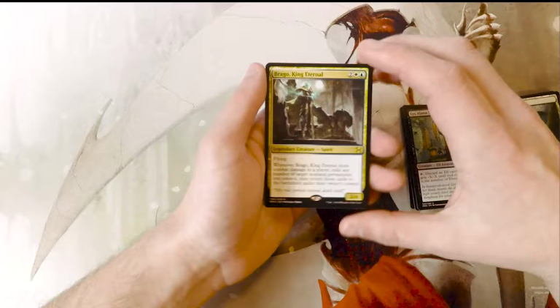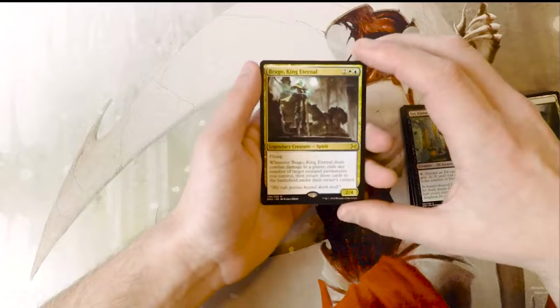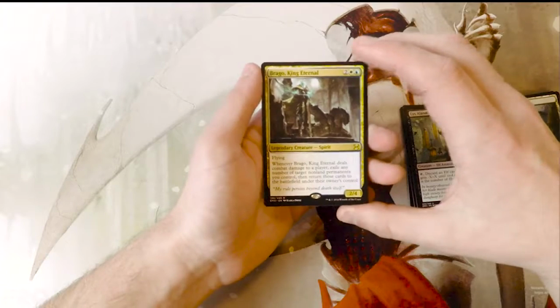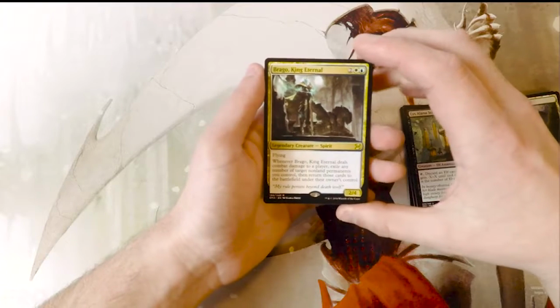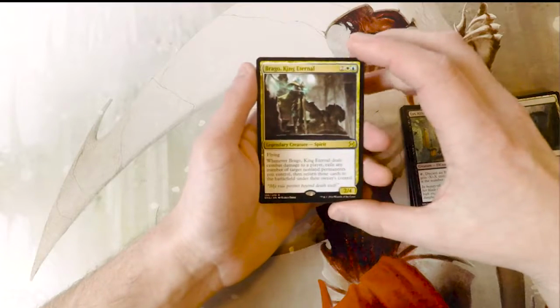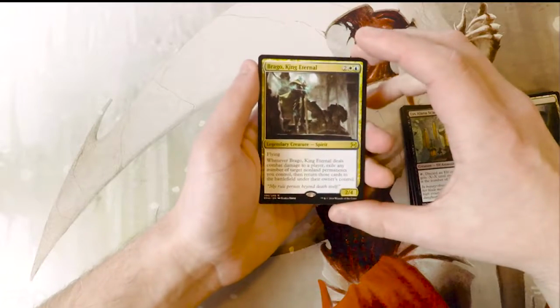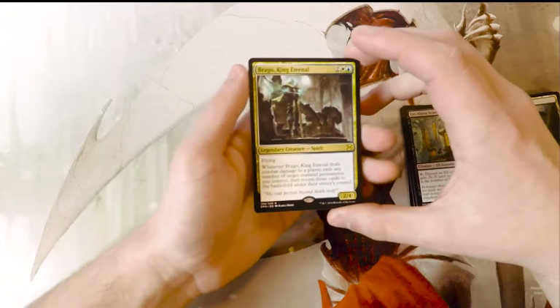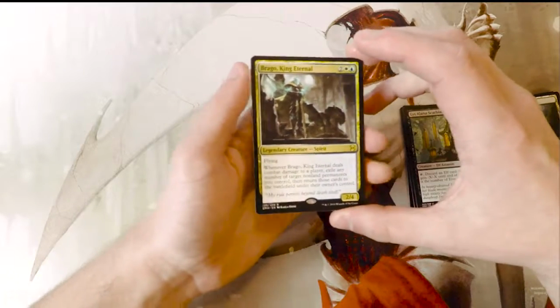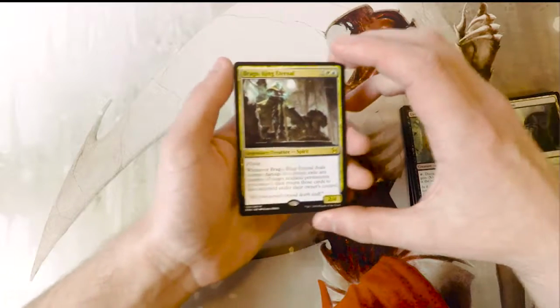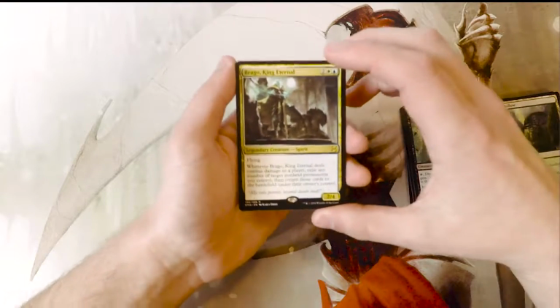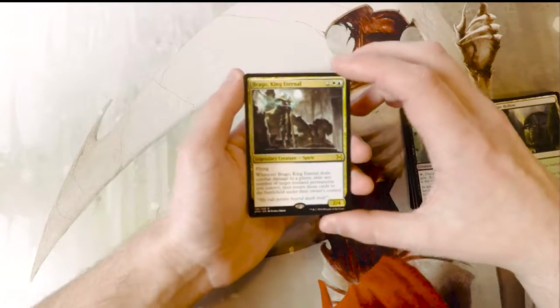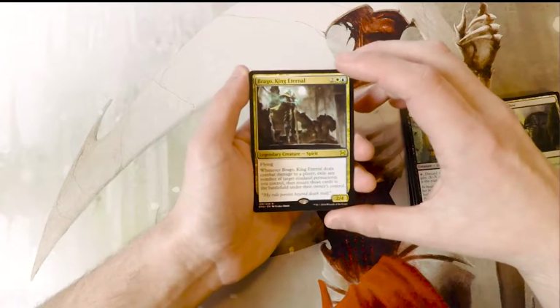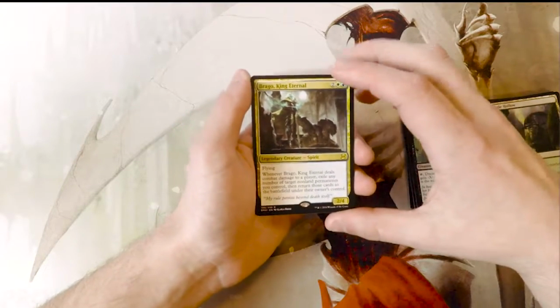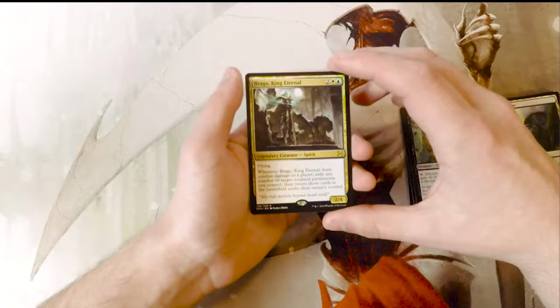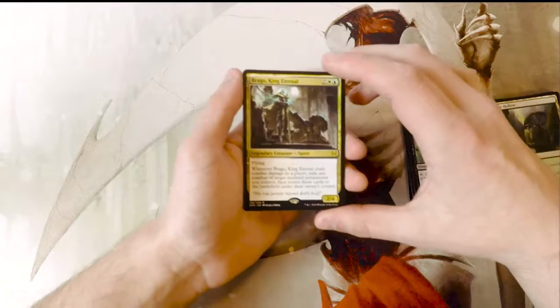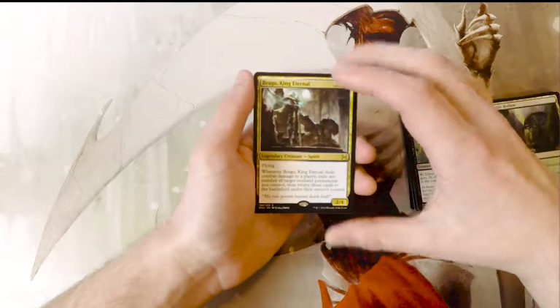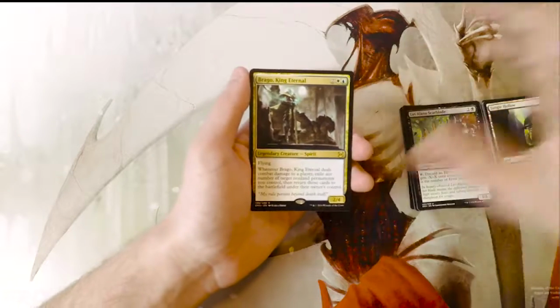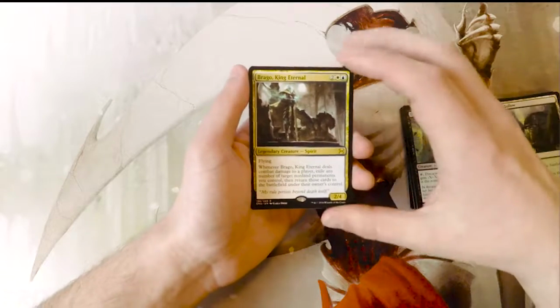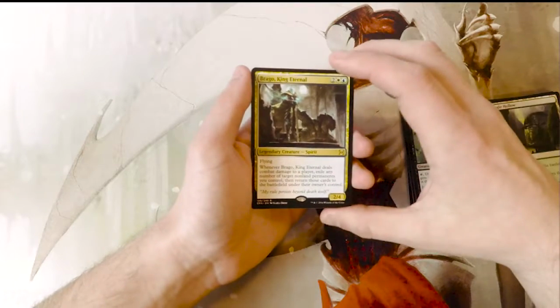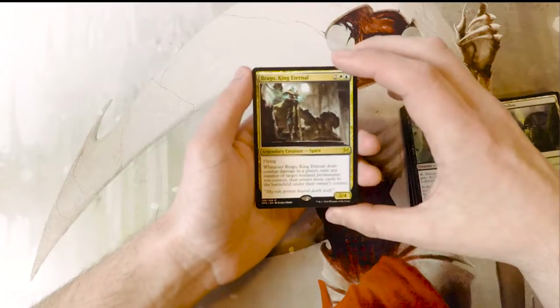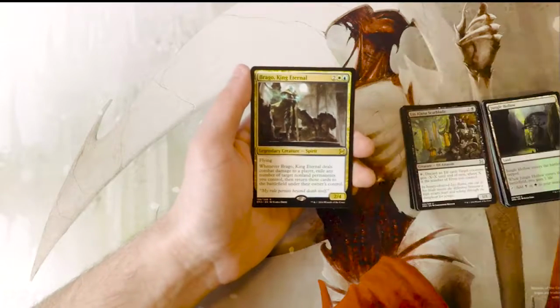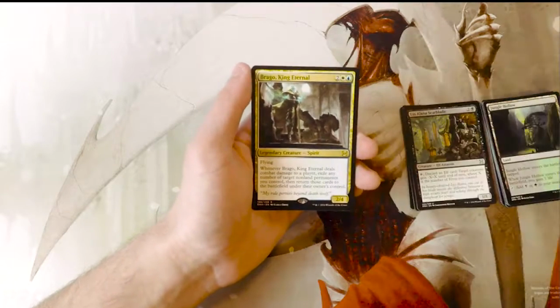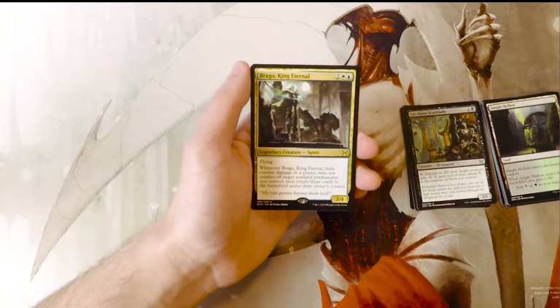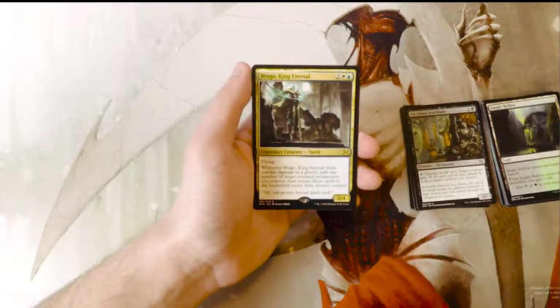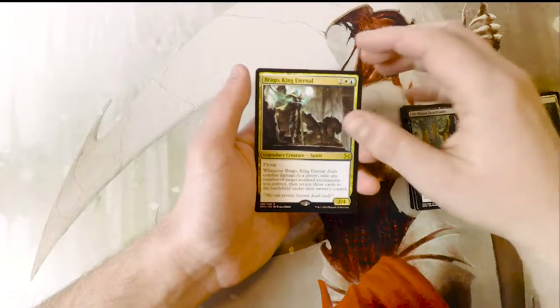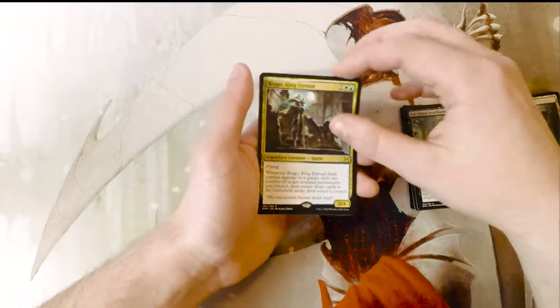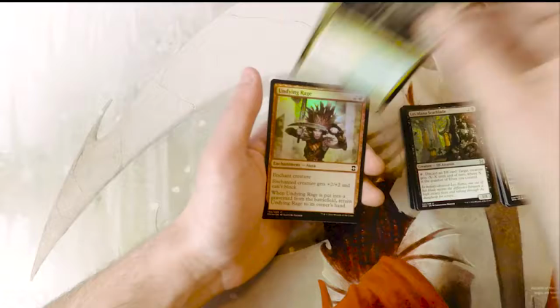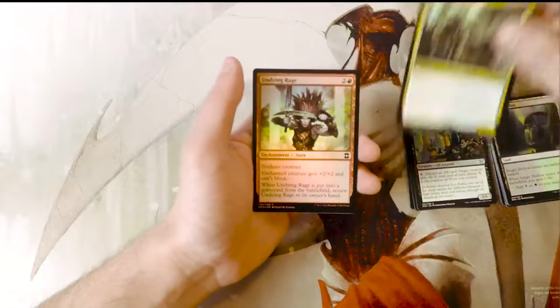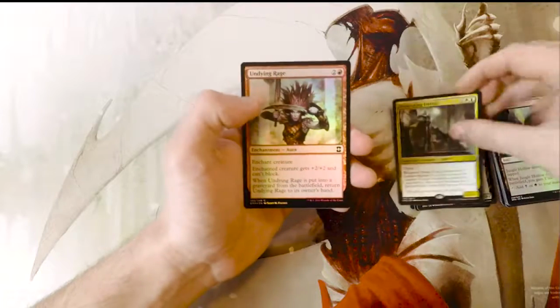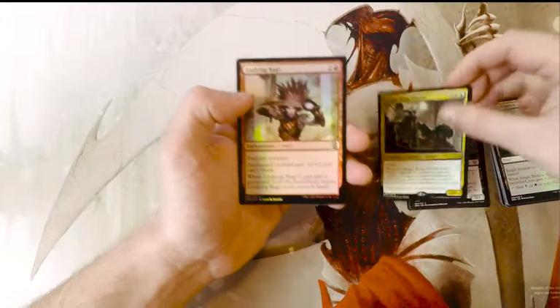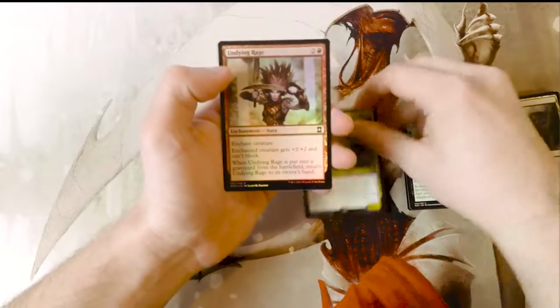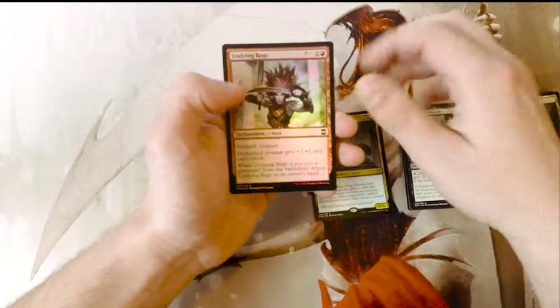I made a deck exploiting this with Gonti's Aether Heart, where you bounce all of the artifacts you have on the board, get them all back, build up a lot of energy, and you just take infinite turns. So really, really cool.